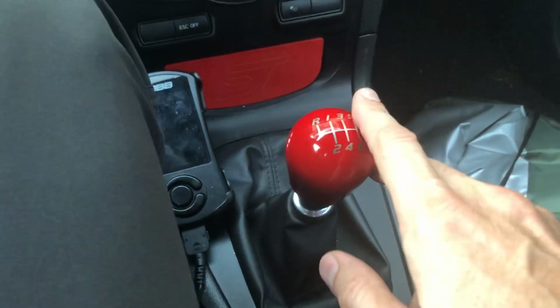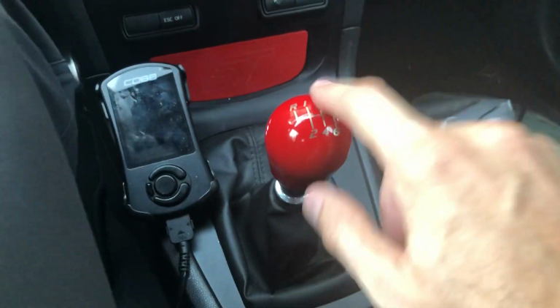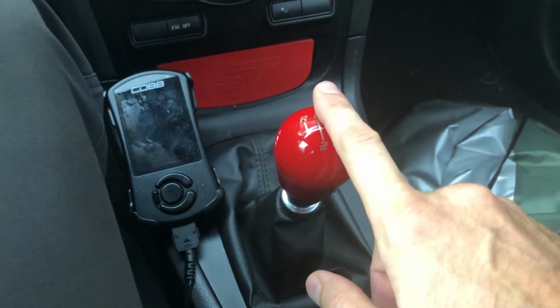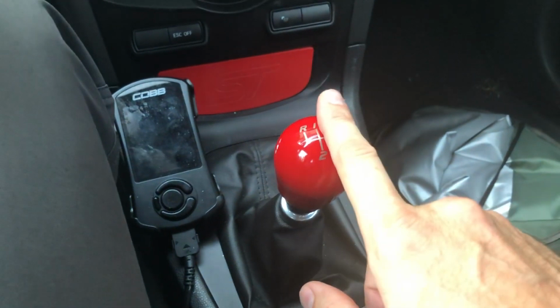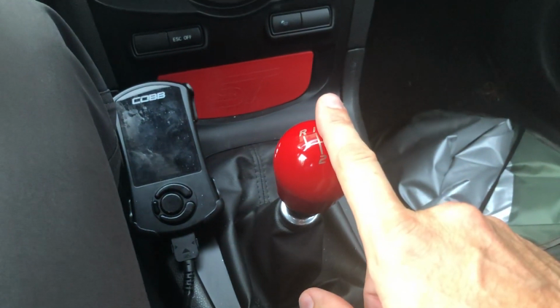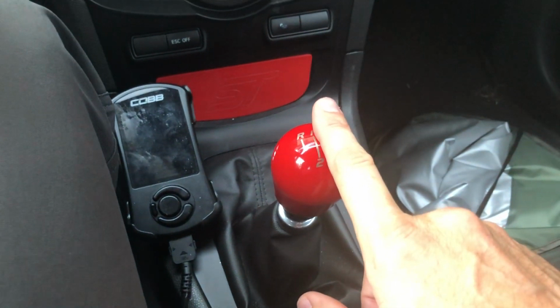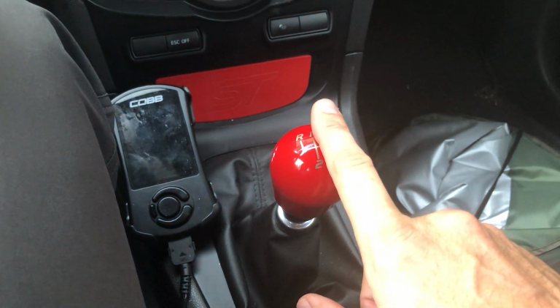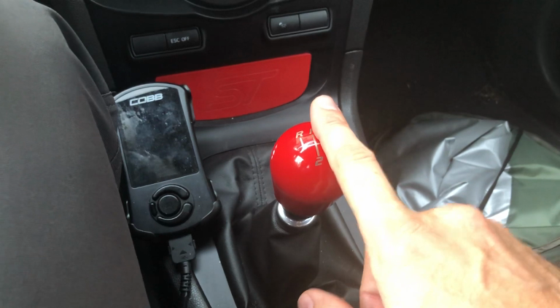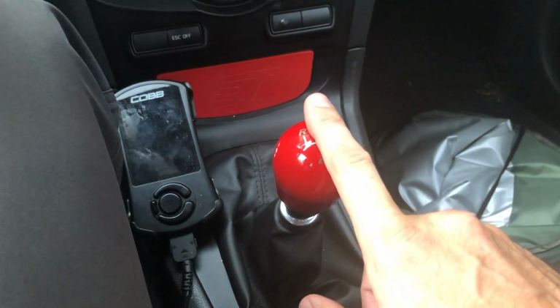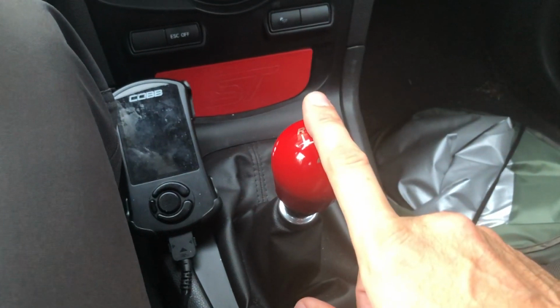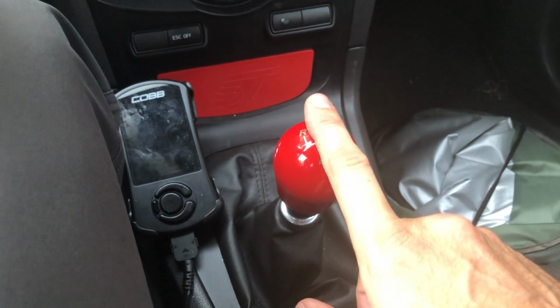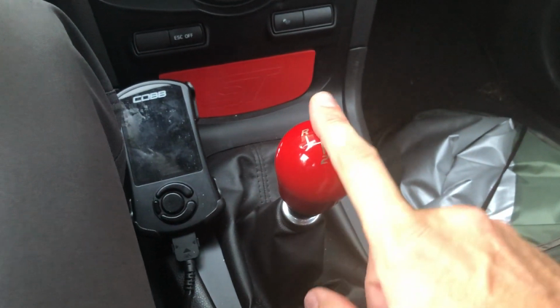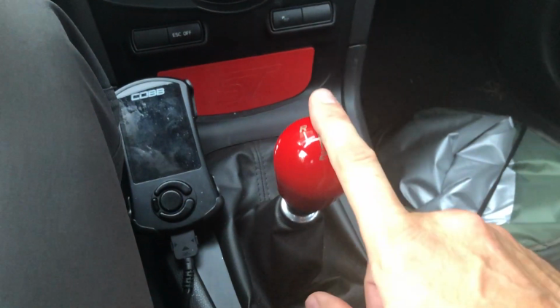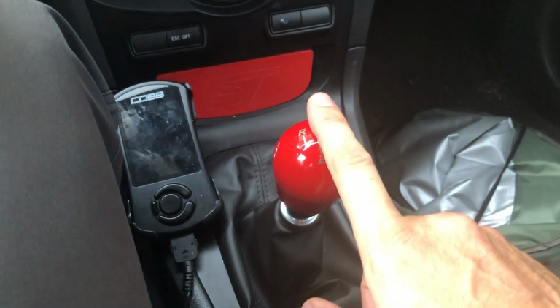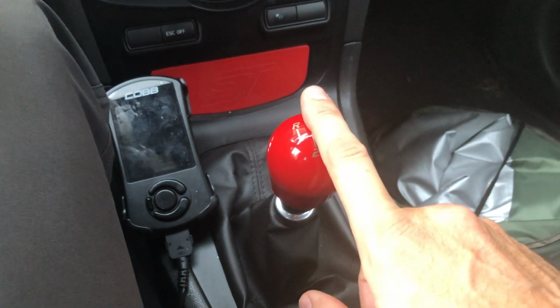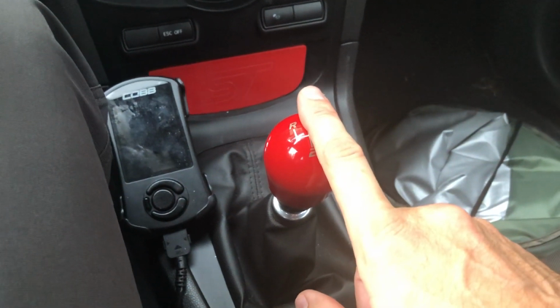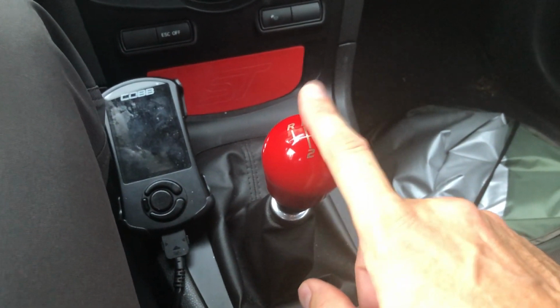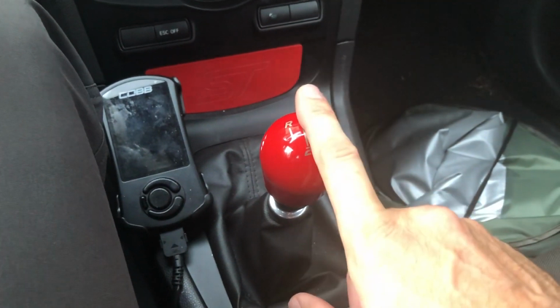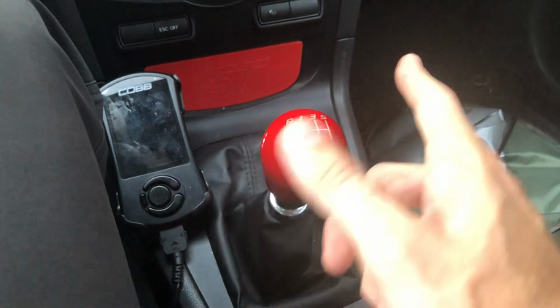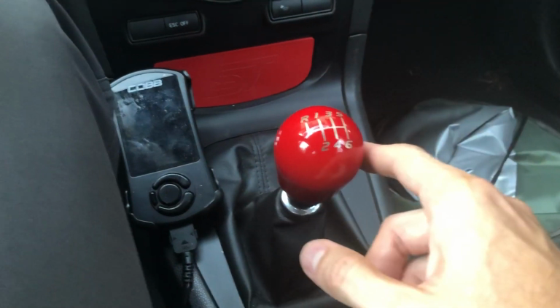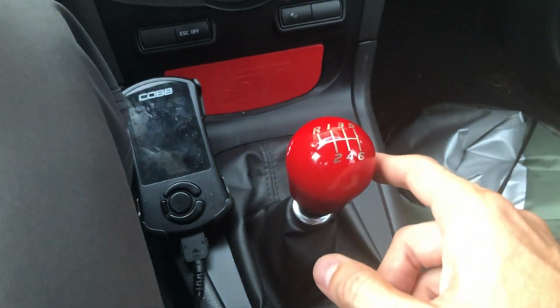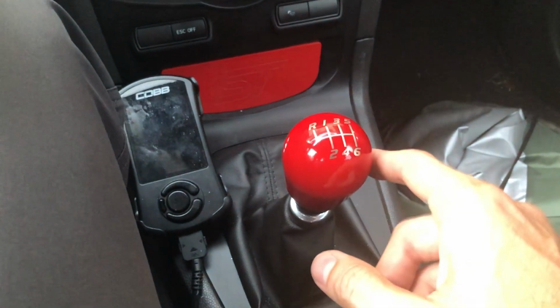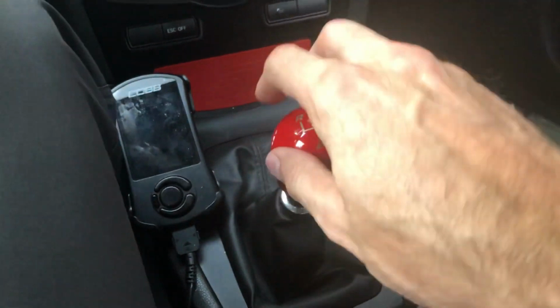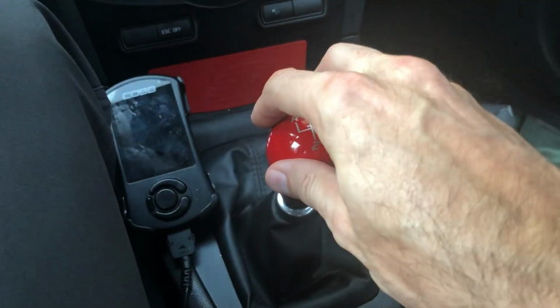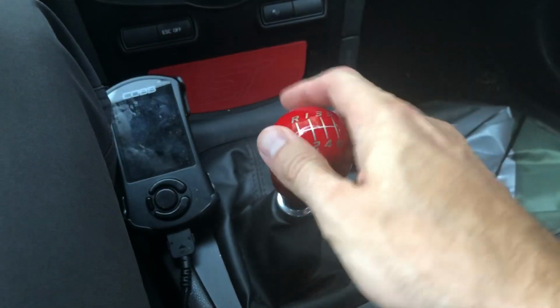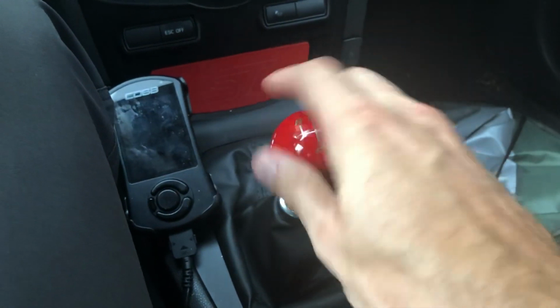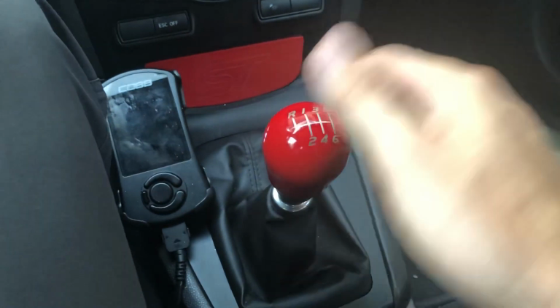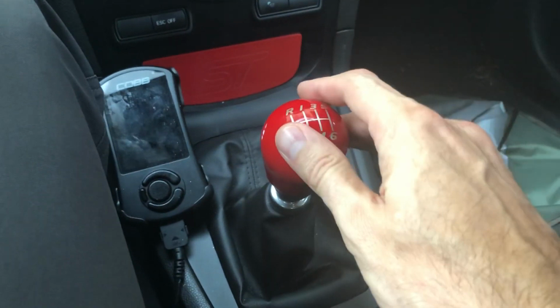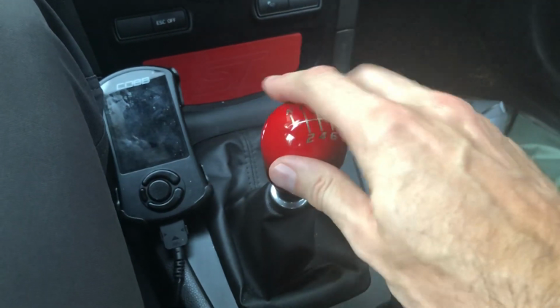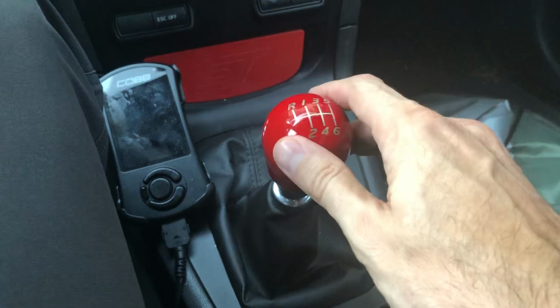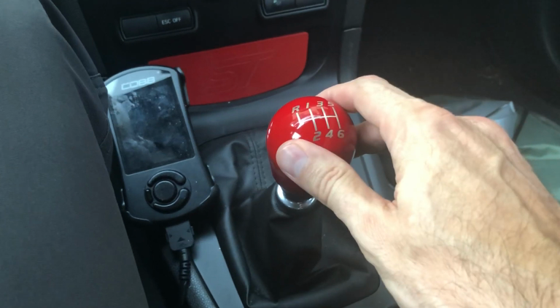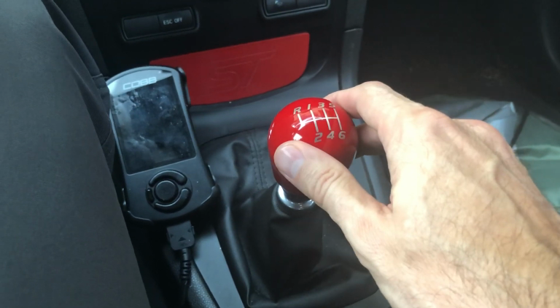It's kind of nice to have something a little different, but the stock knob is pretty good and it's a great weight. The stock knob is actually heavier than the Mountoon, so it has a little more grip, and it's got a coating on it so it doesn't get crazy hot.